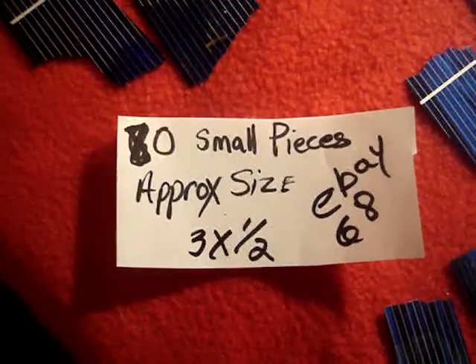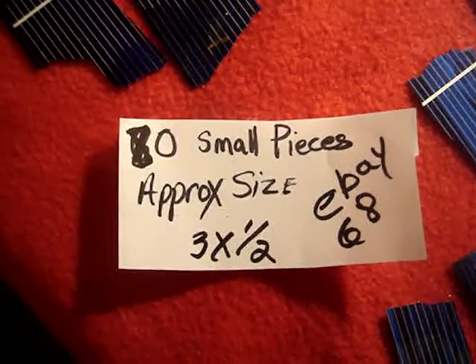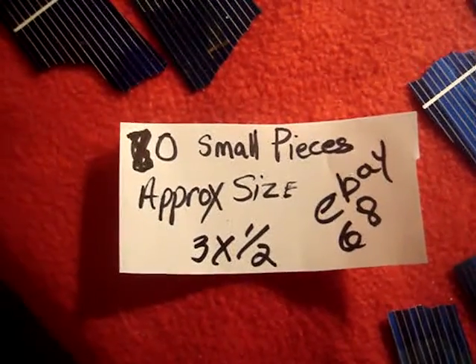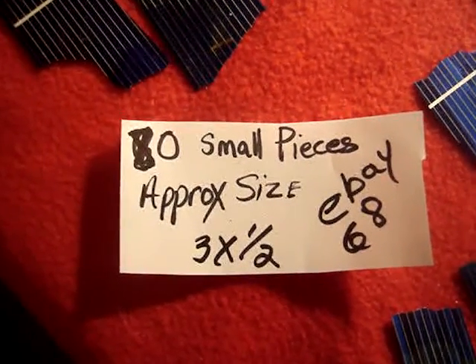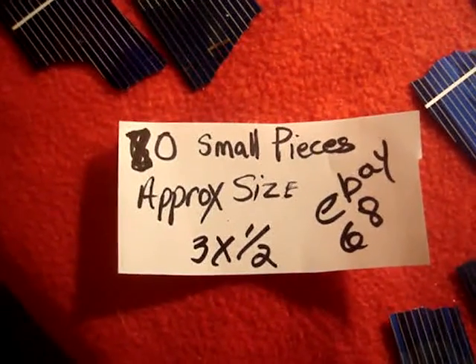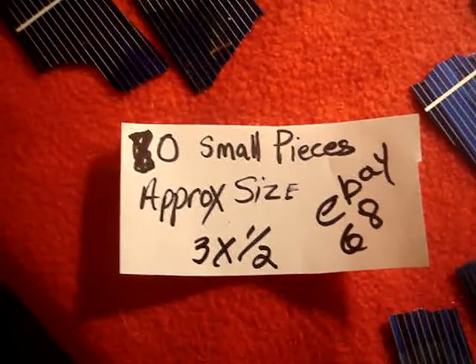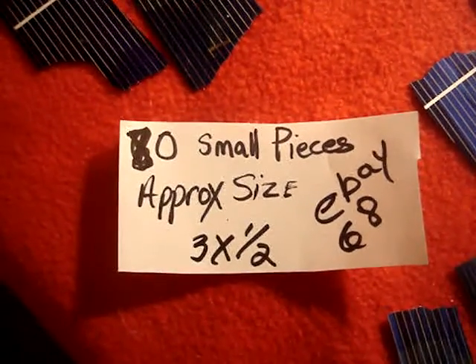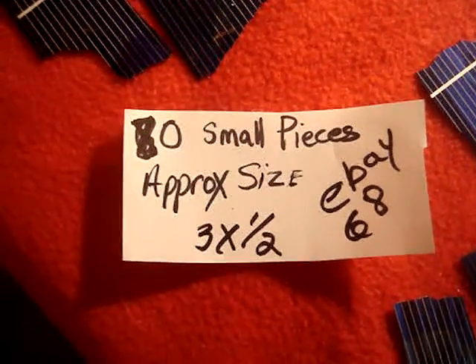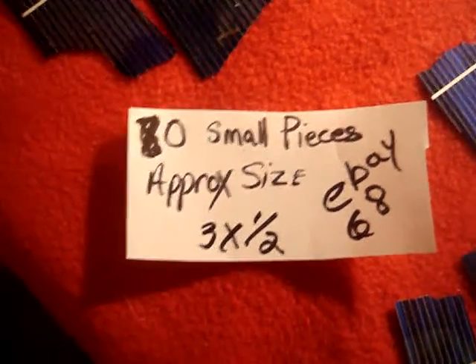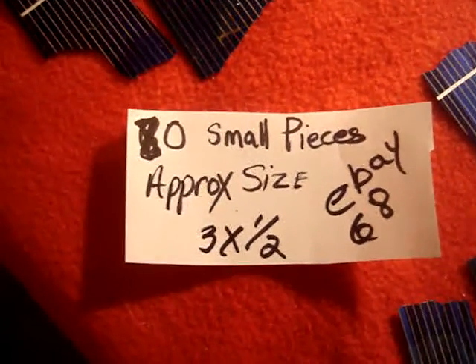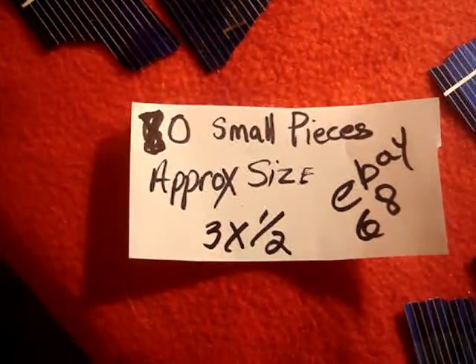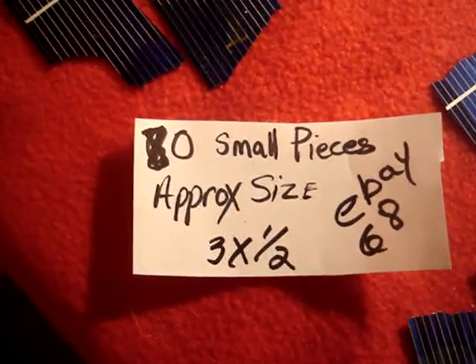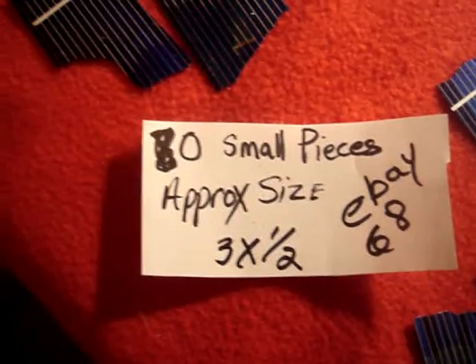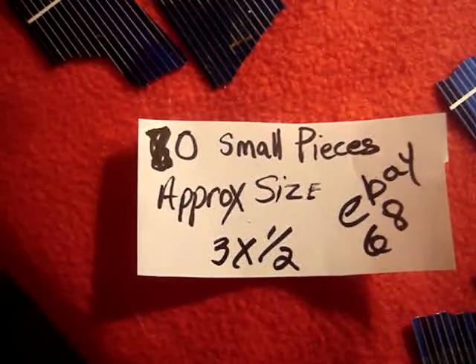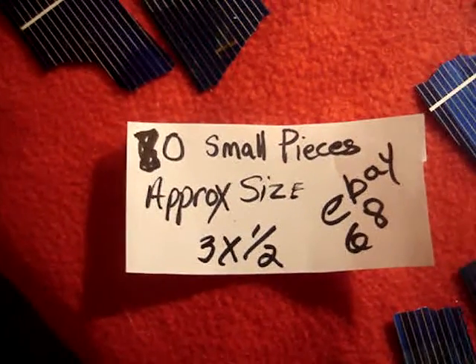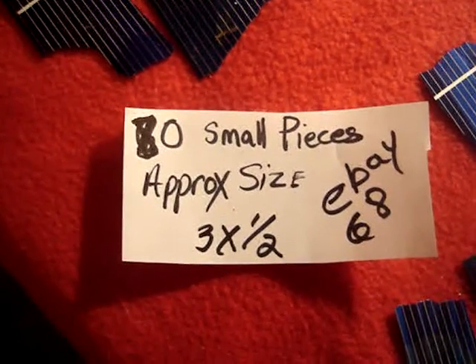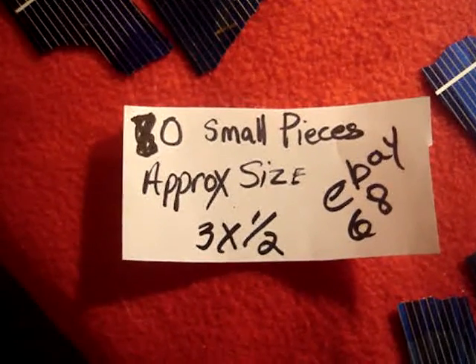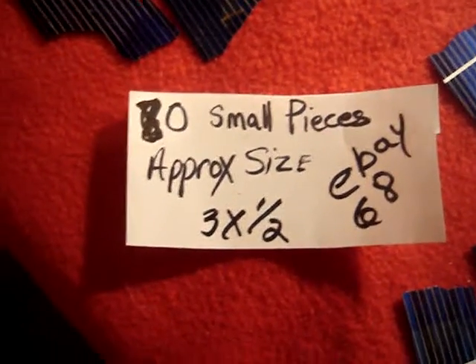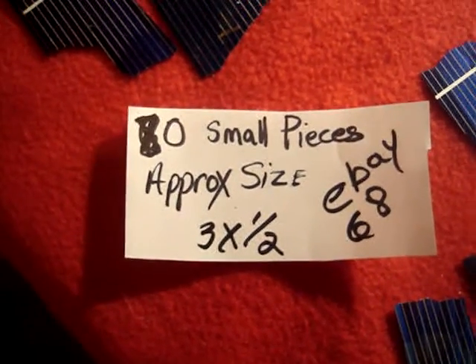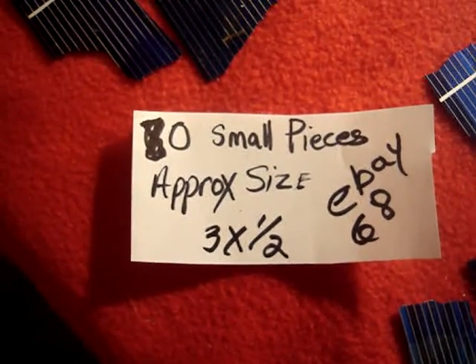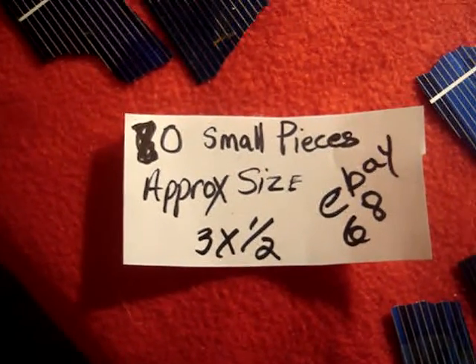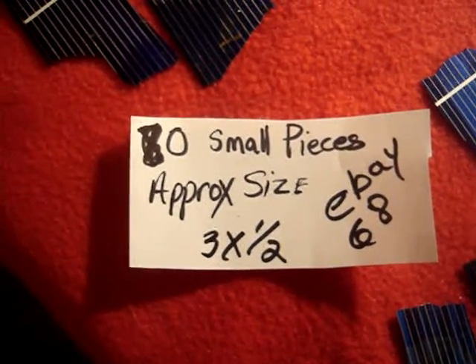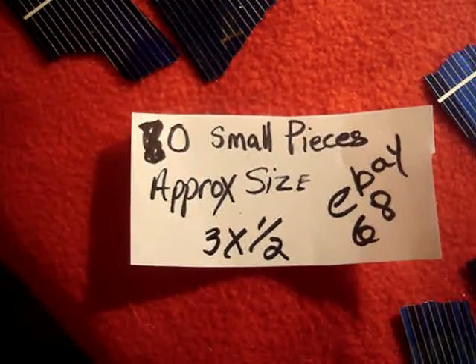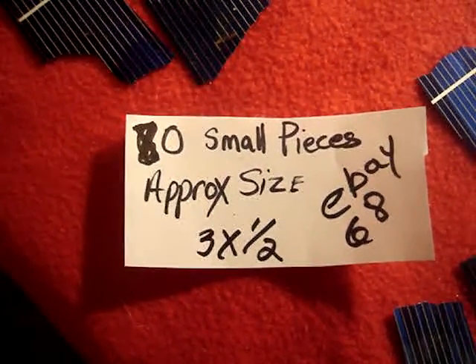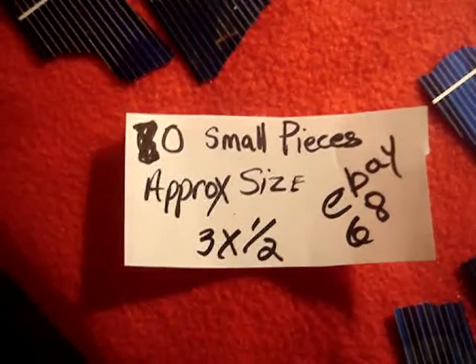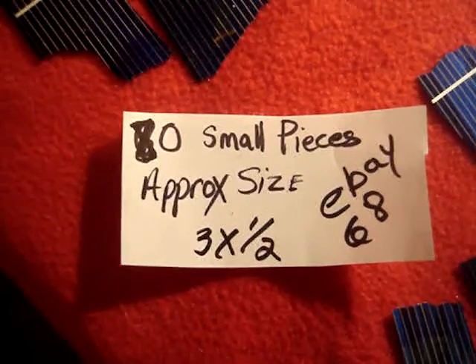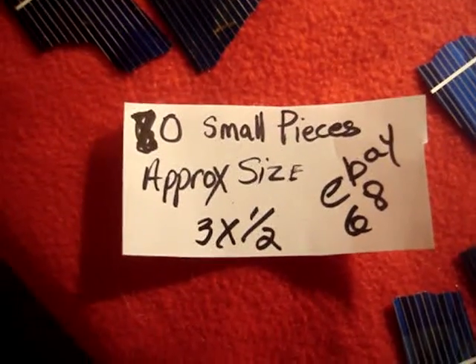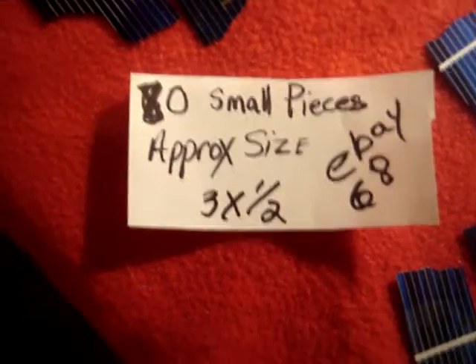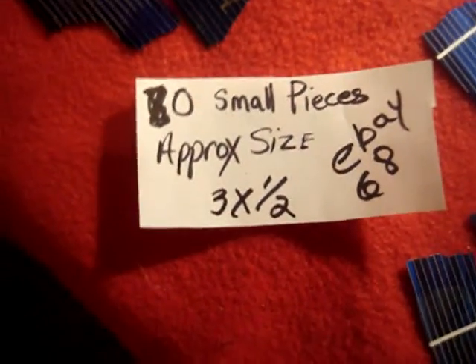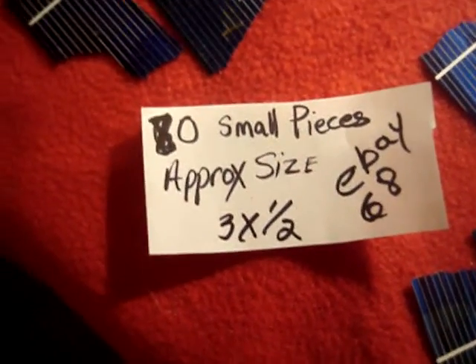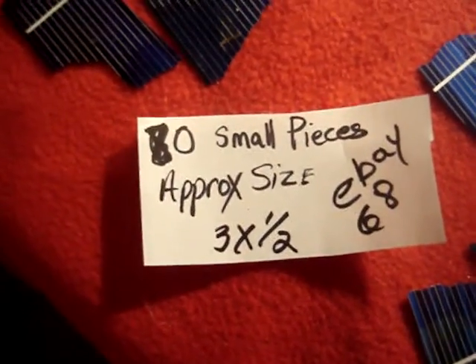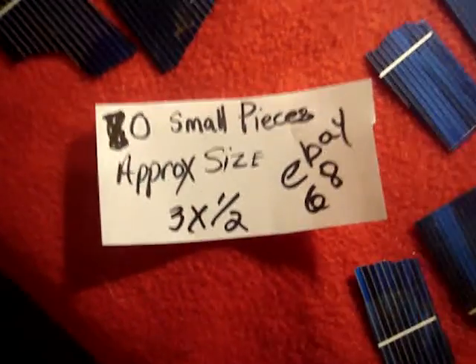This is eBay 68. 80 small pieces. Approximate size is 3 by half inch. Some are smaller.